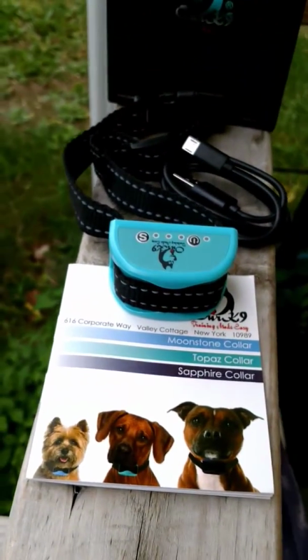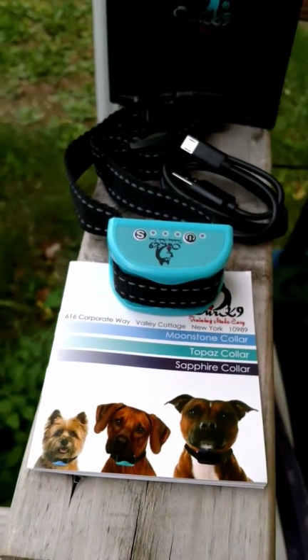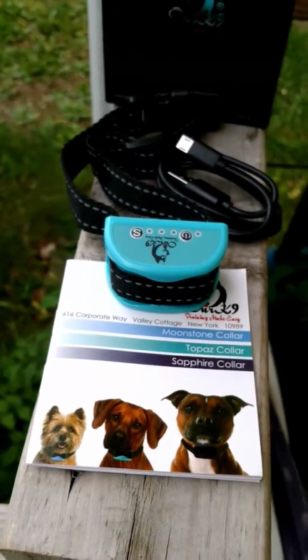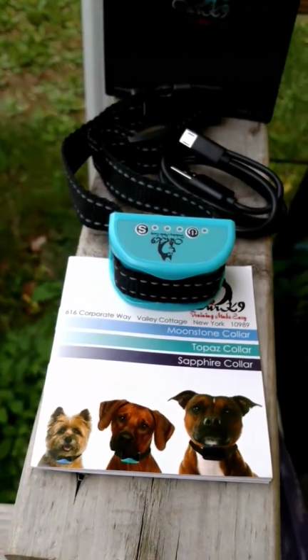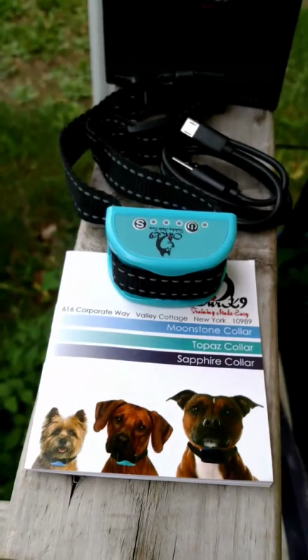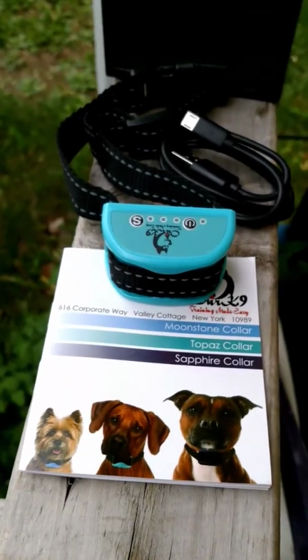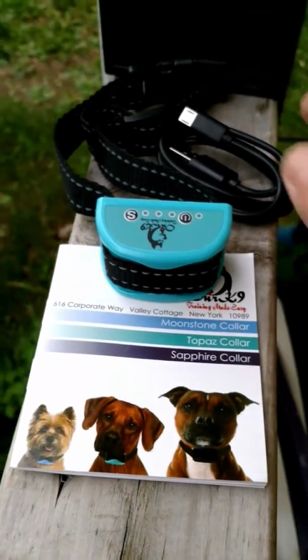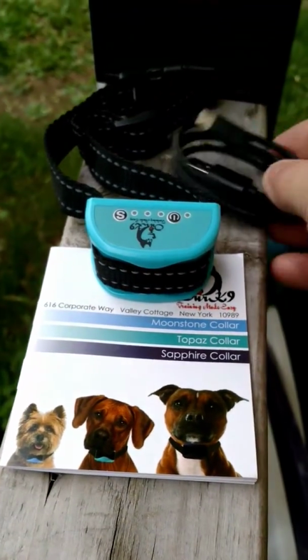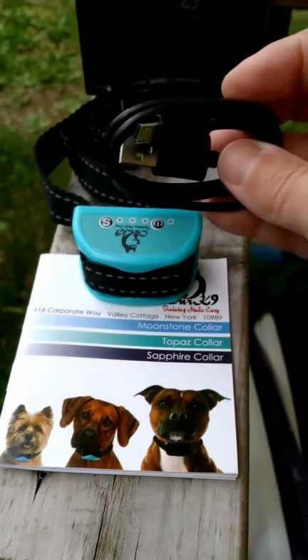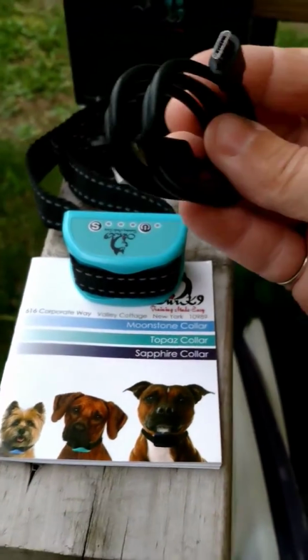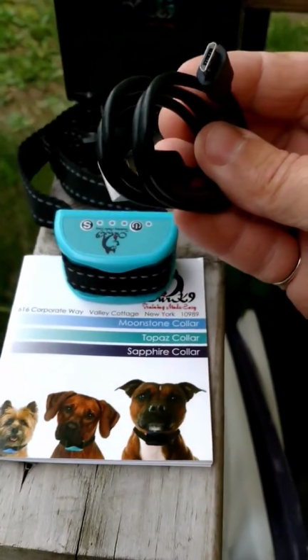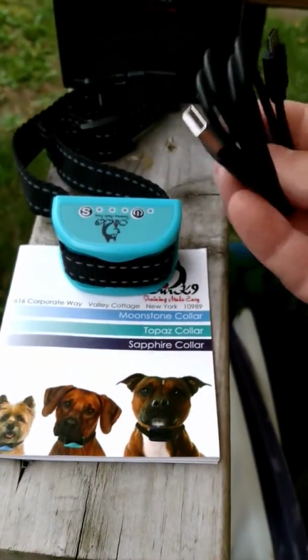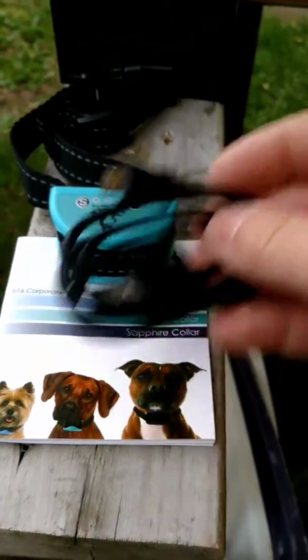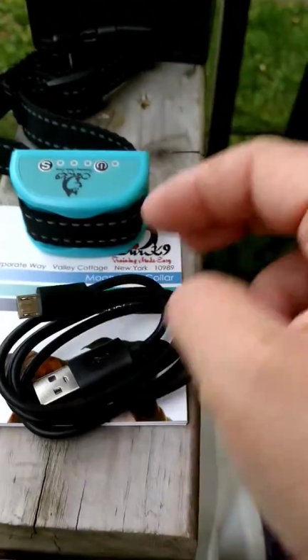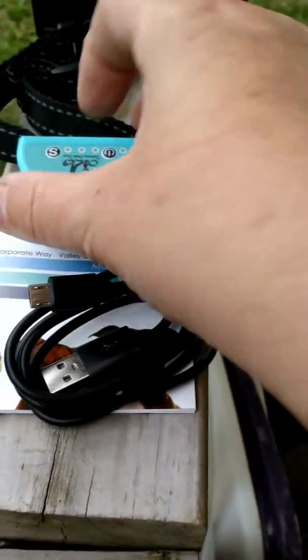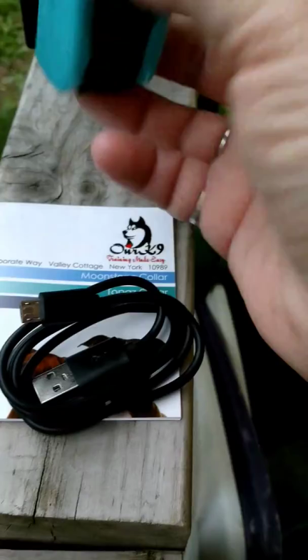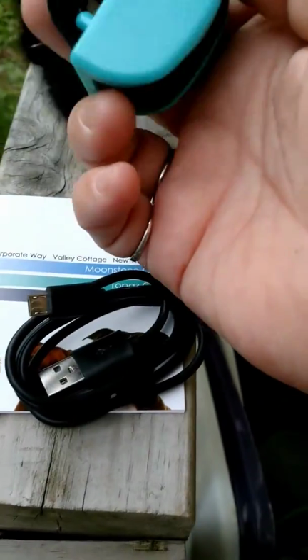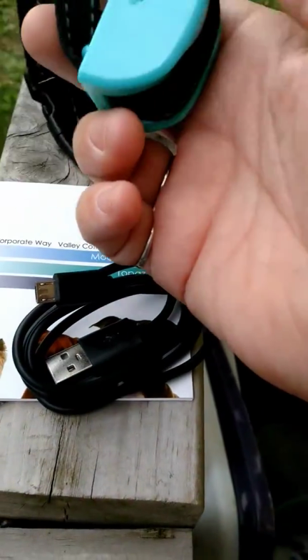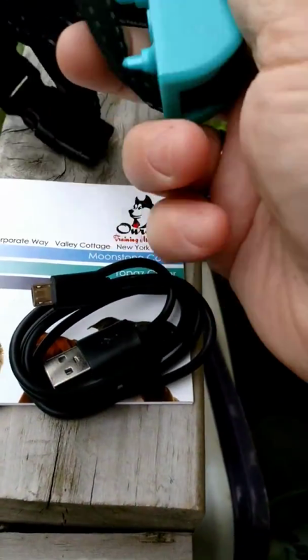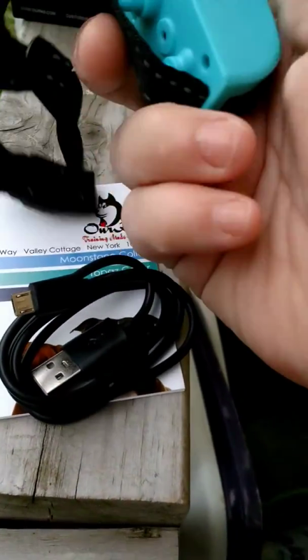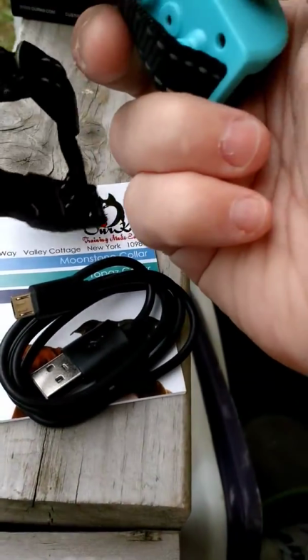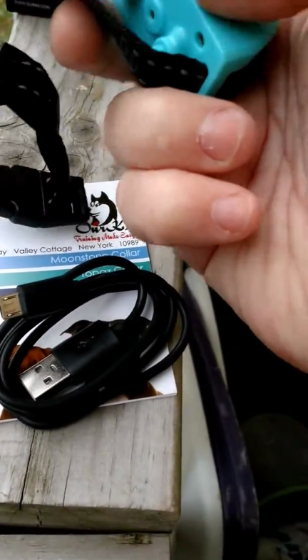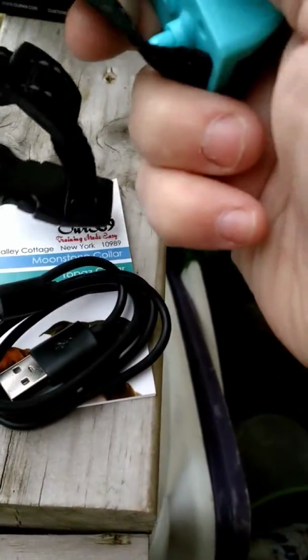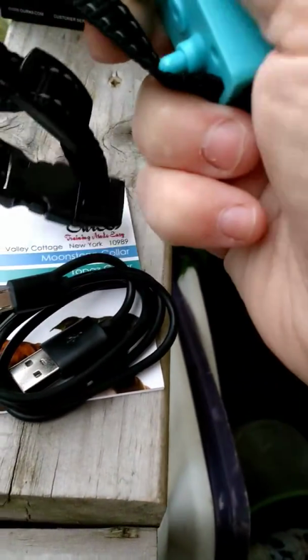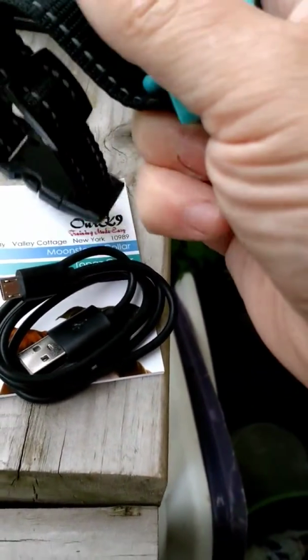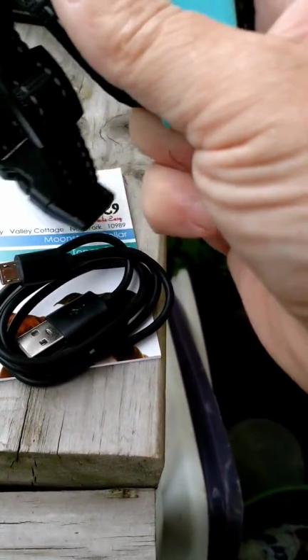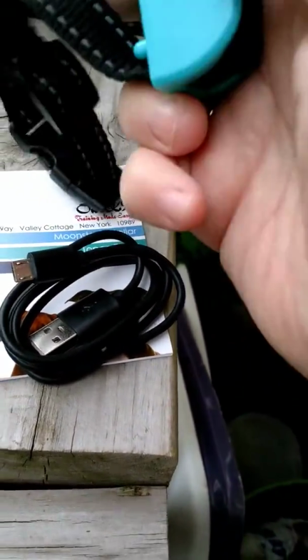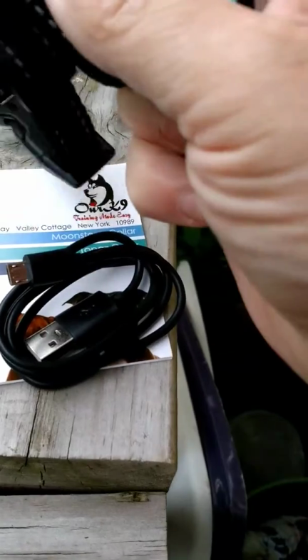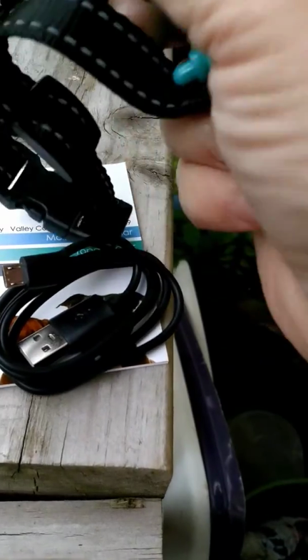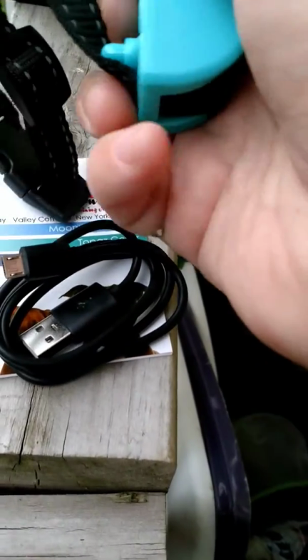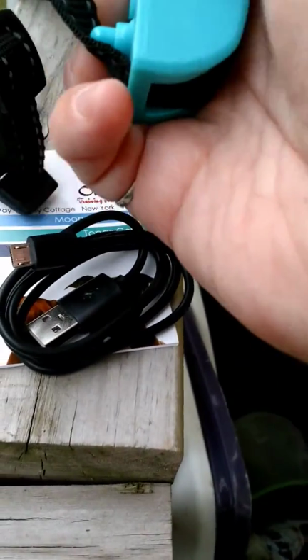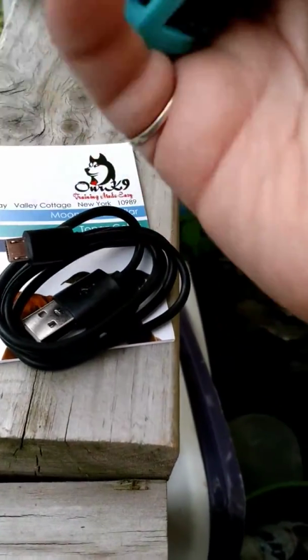Some unique features: it uses a charger which you hook to your USB, and then it connects in here. So you don't have to worry about changing batteries, so on and so forth.